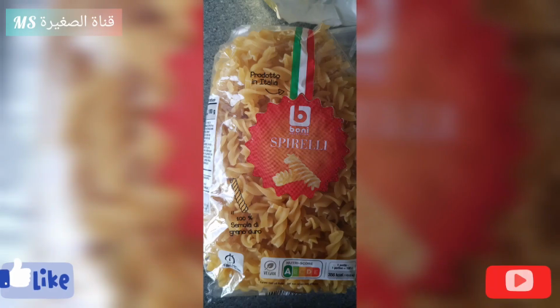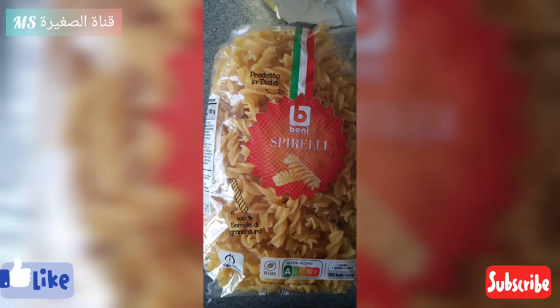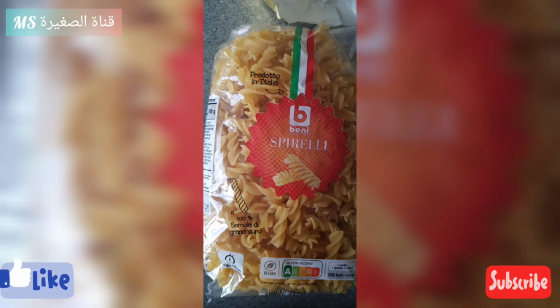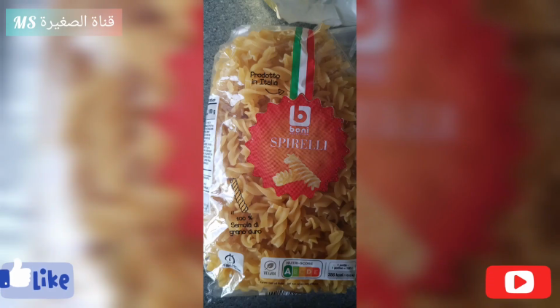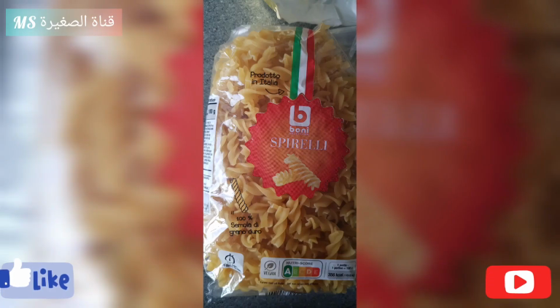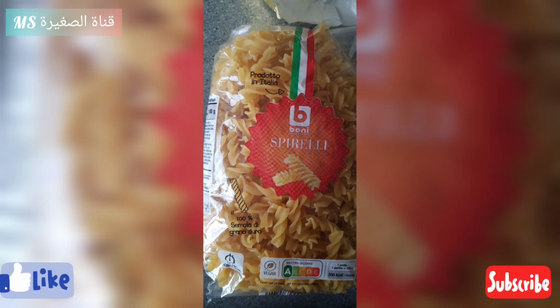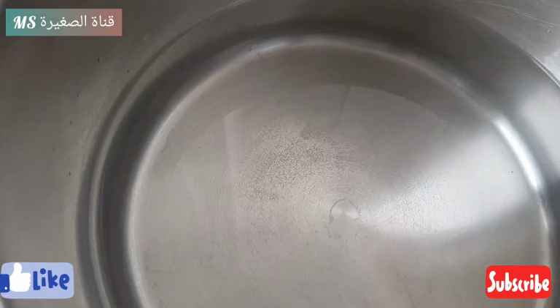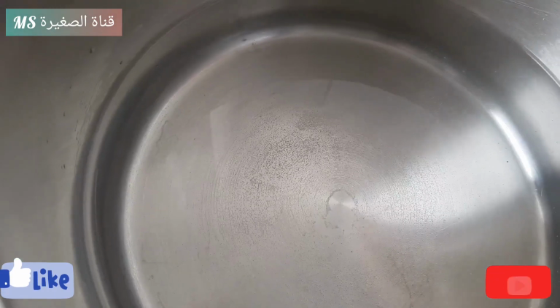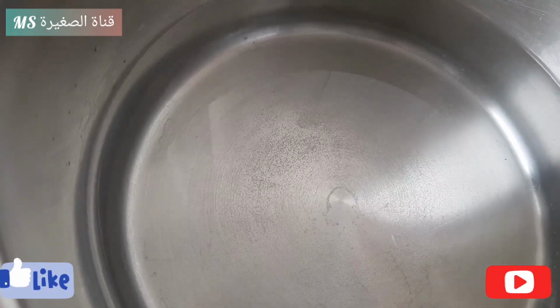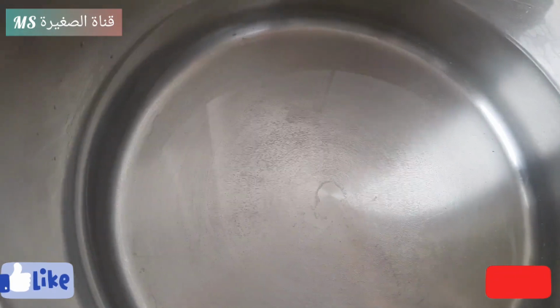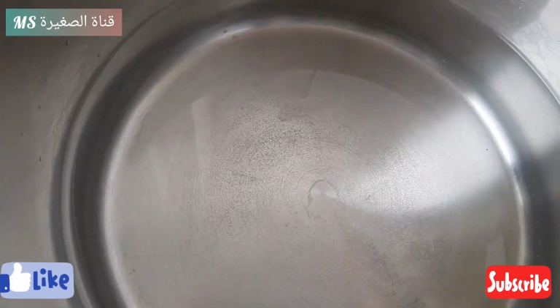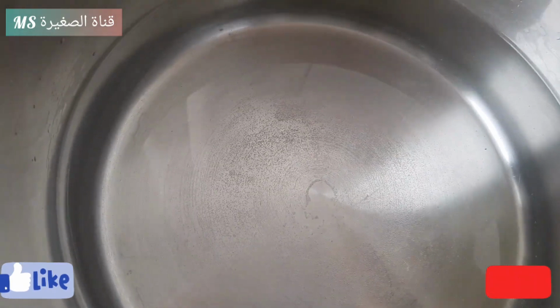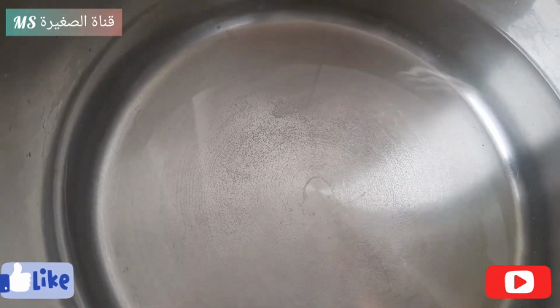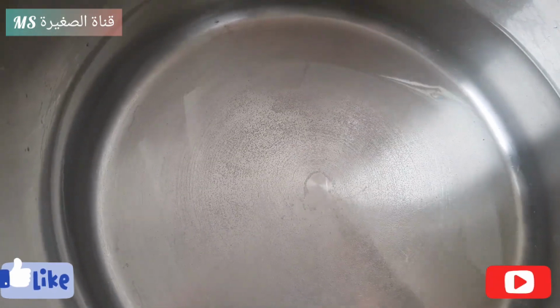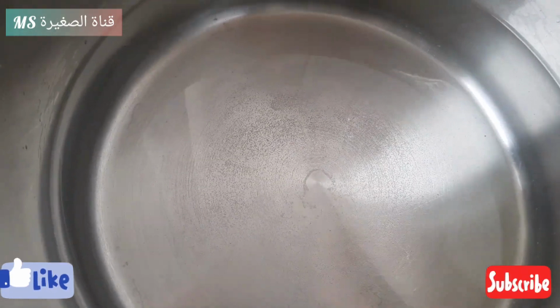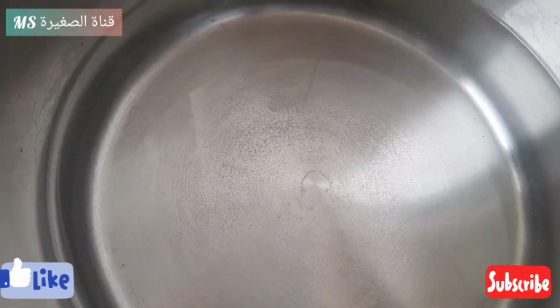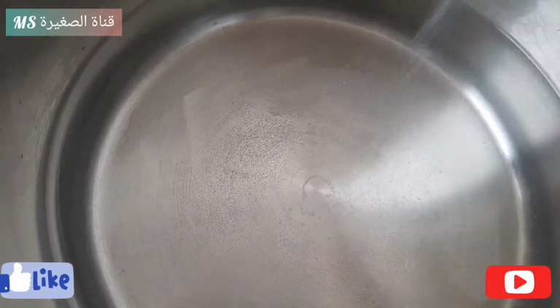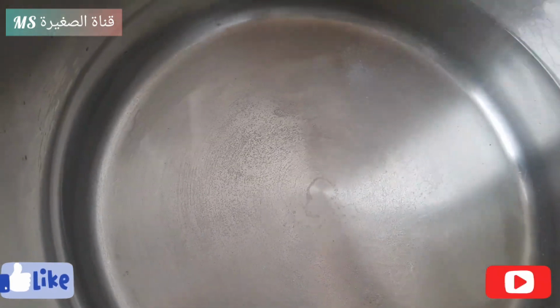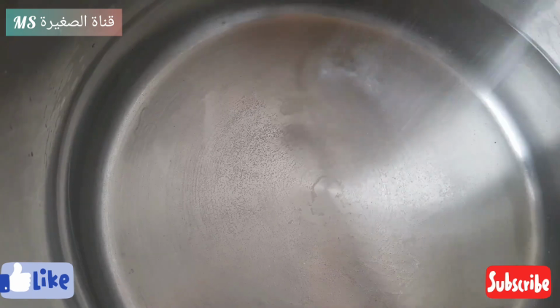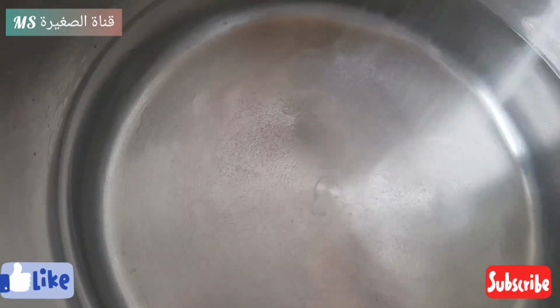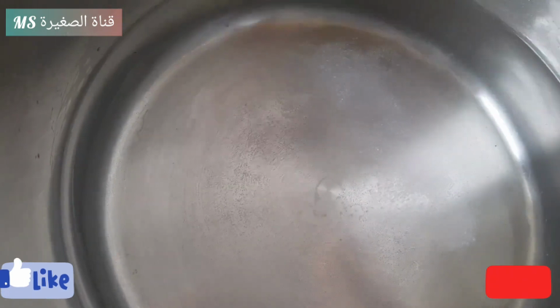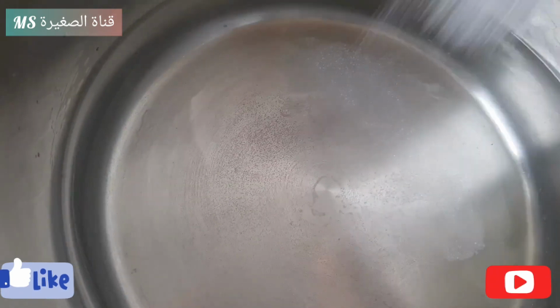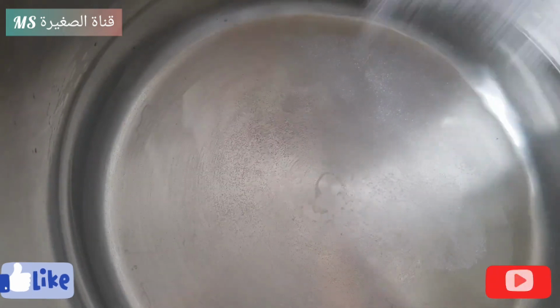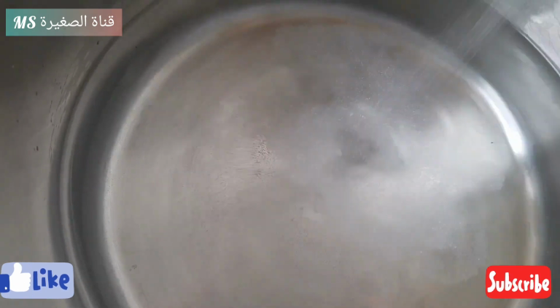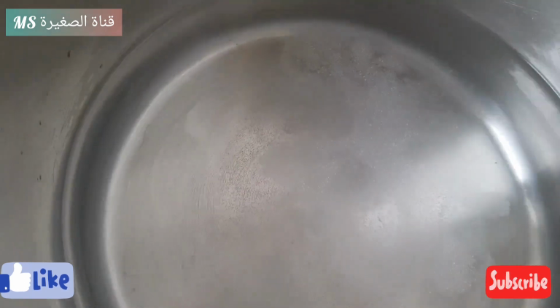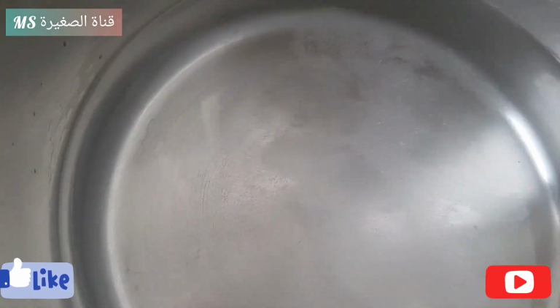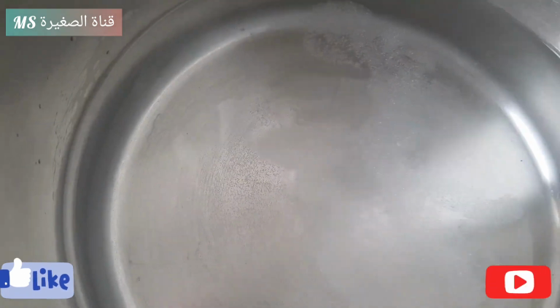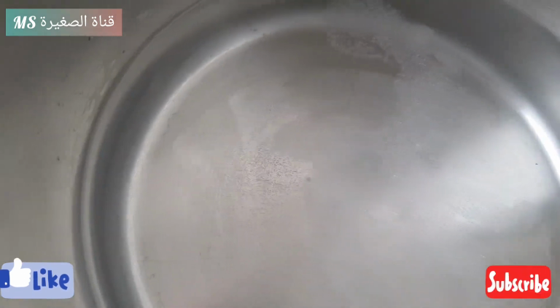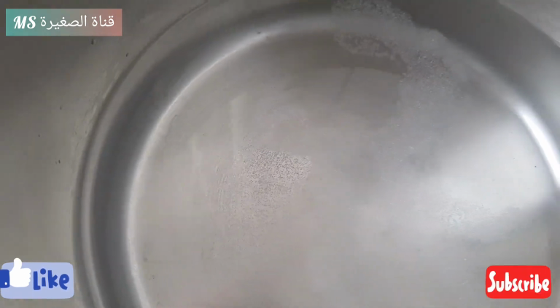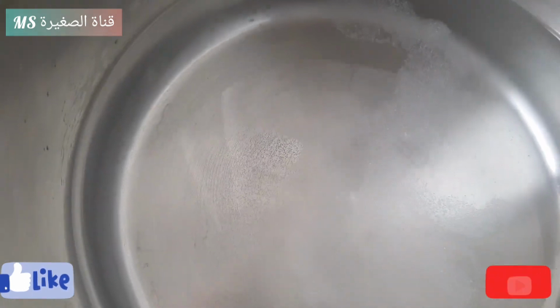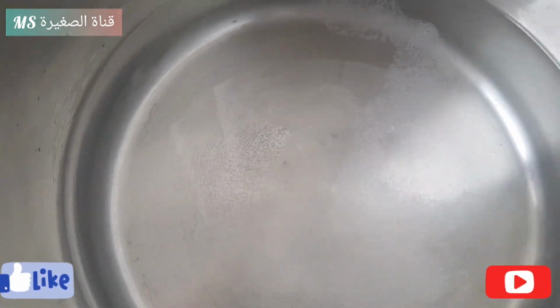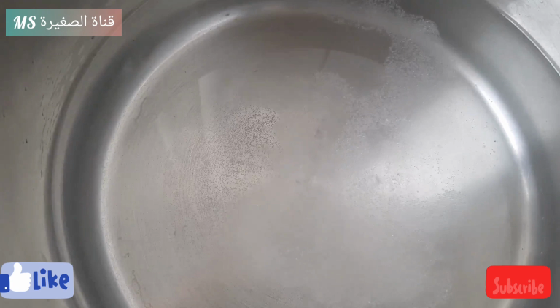J'ai choisi ces pâtes parce que j'aime bien les pâtes spirale. On va mettre l'eau pour qu'il chauffe et on va mettre du sel et de l'huile.